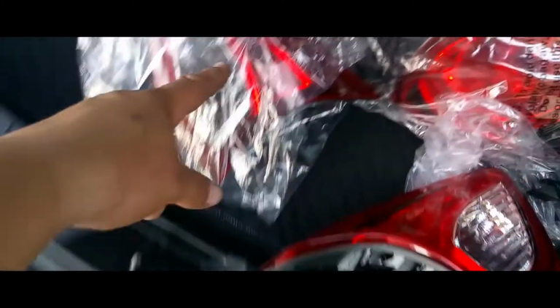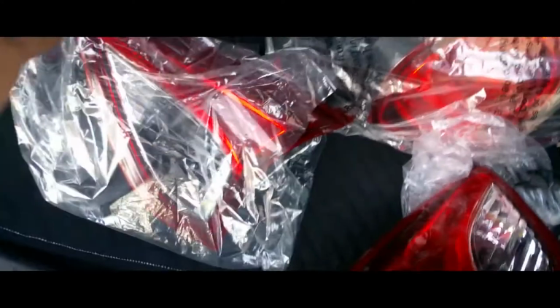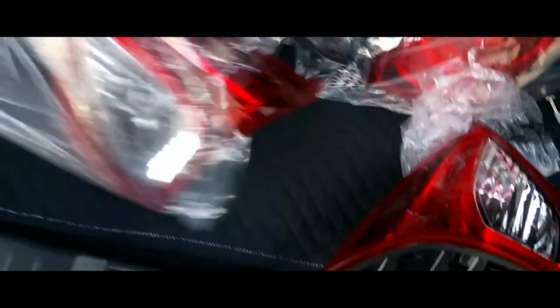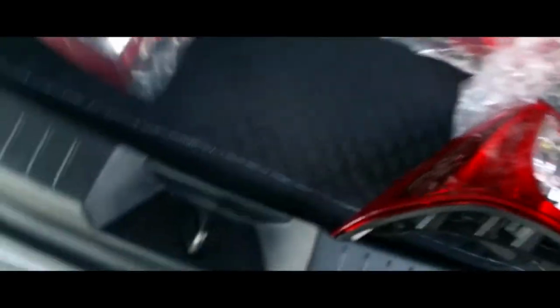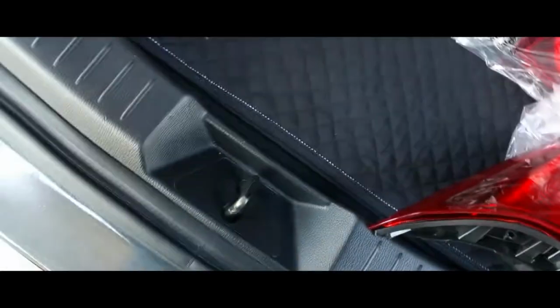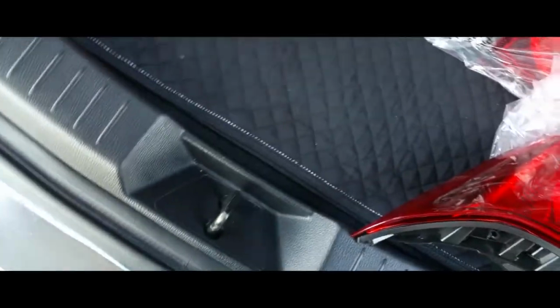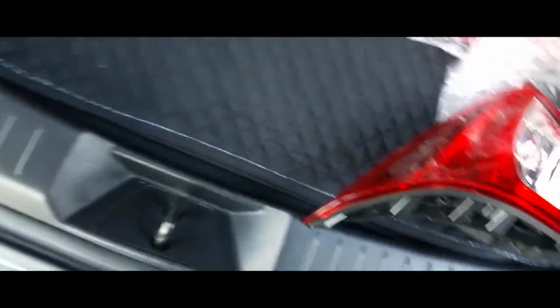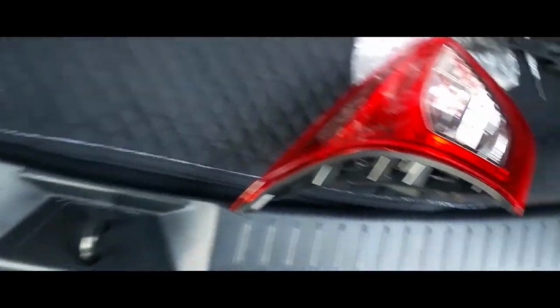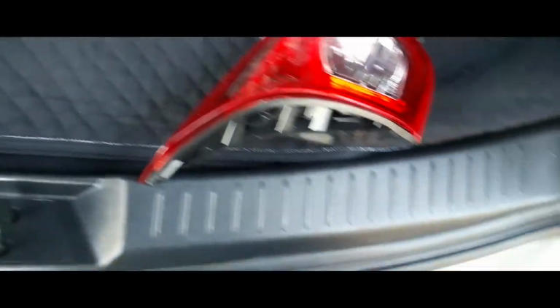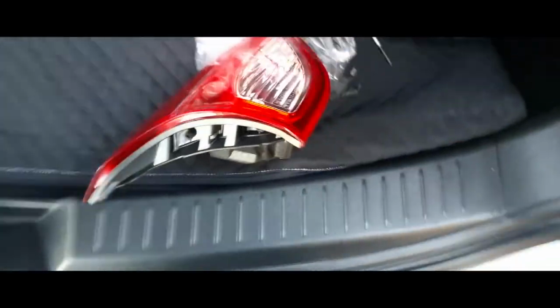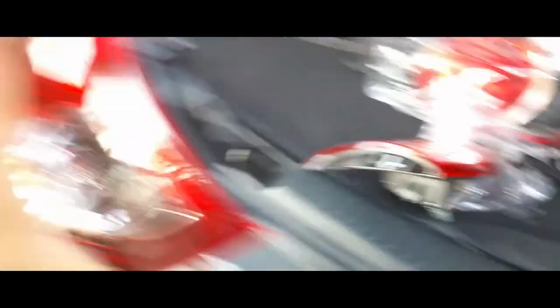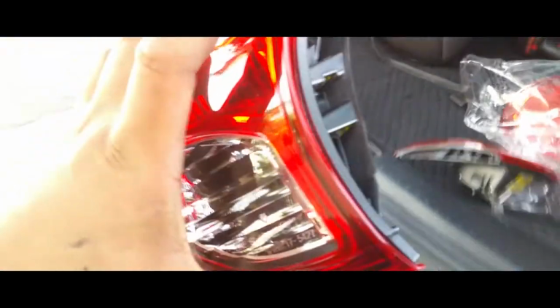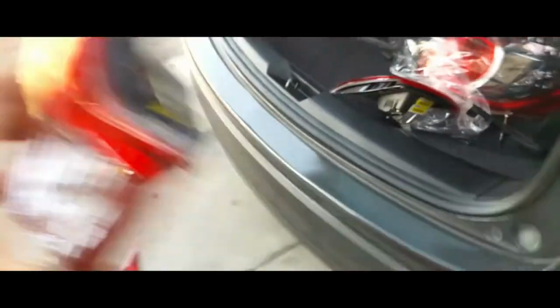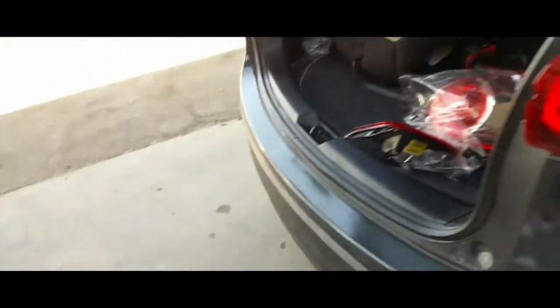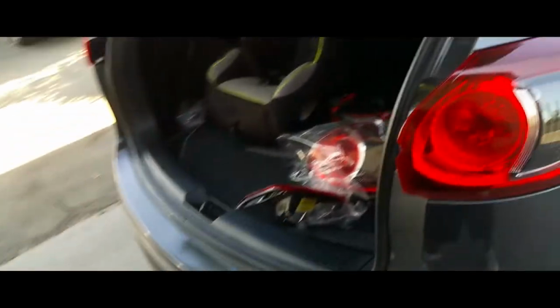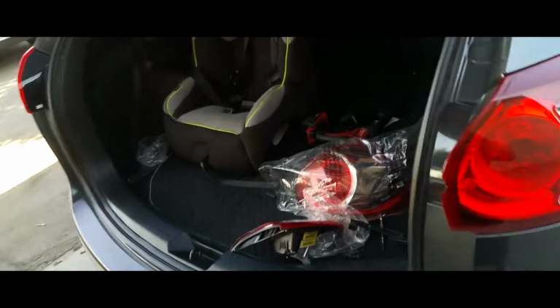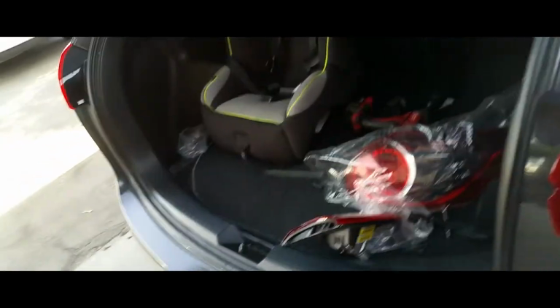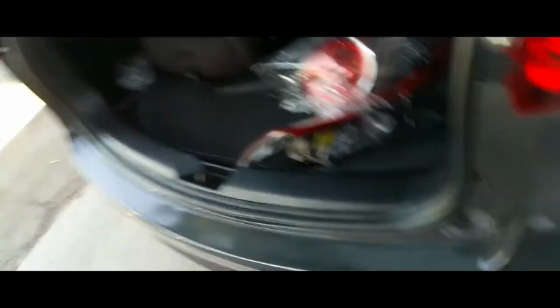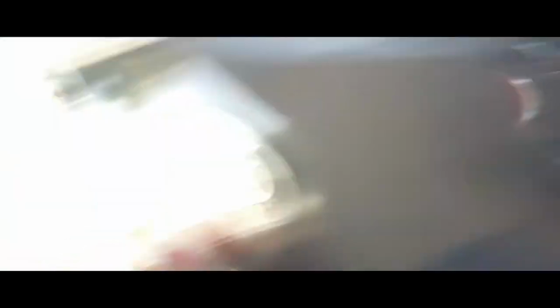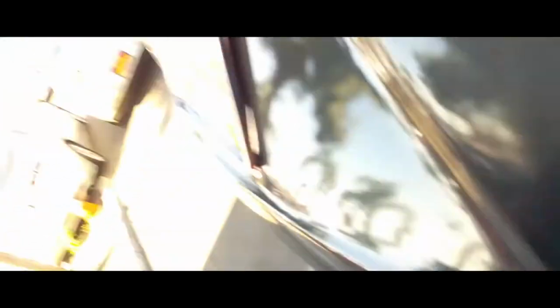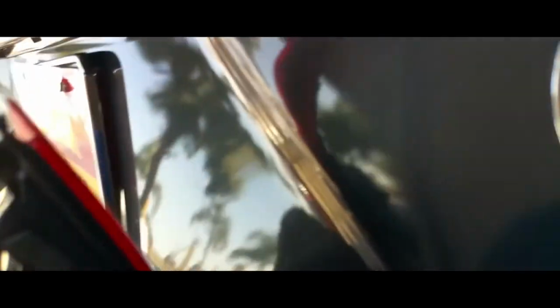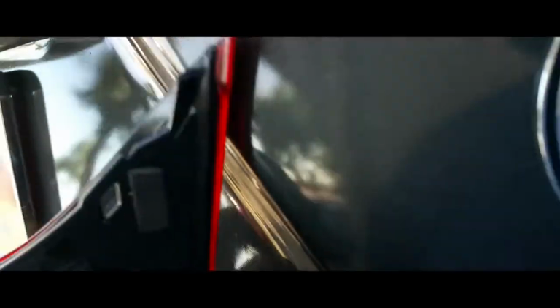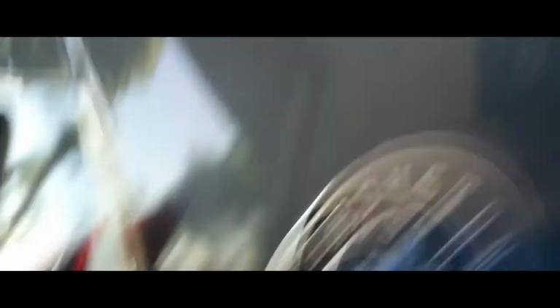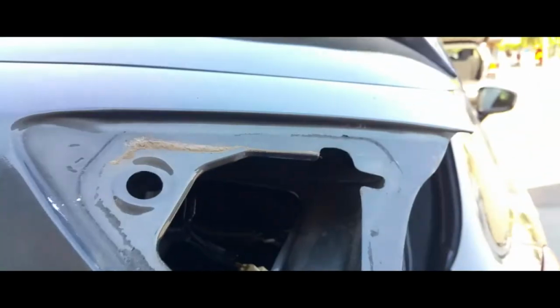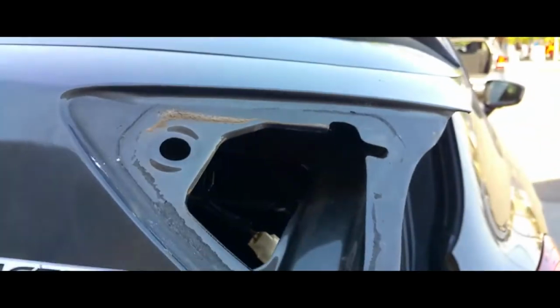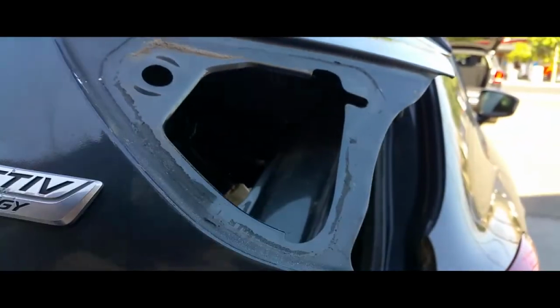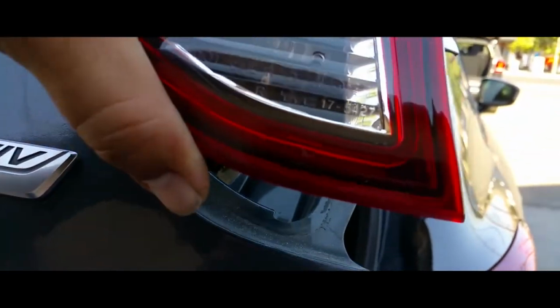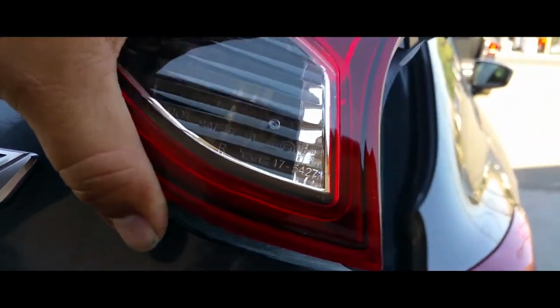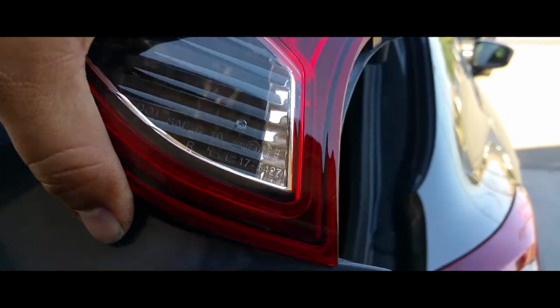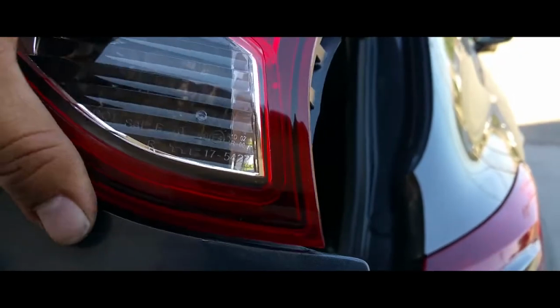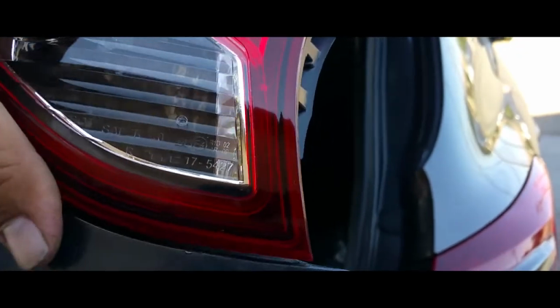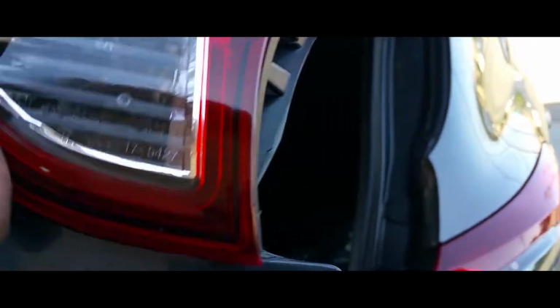Yep, it is for that one. So we can go ahead and put this new one in. We can see it here and it just goes right in there.